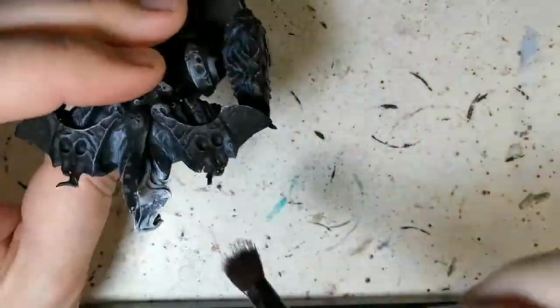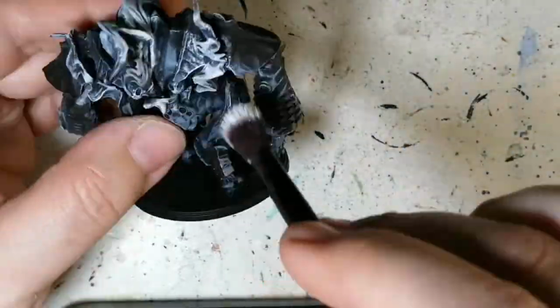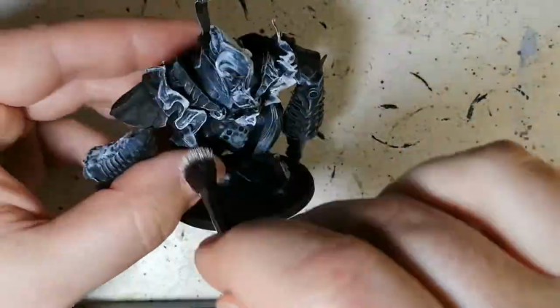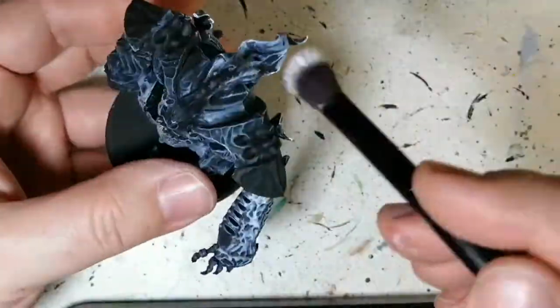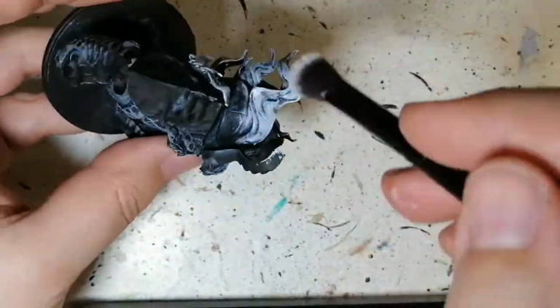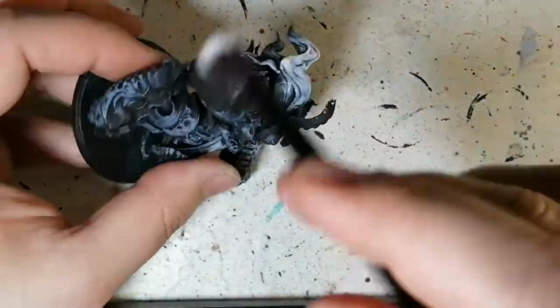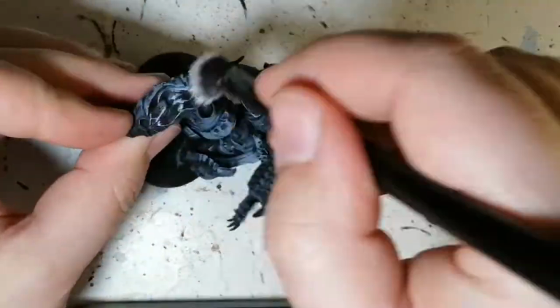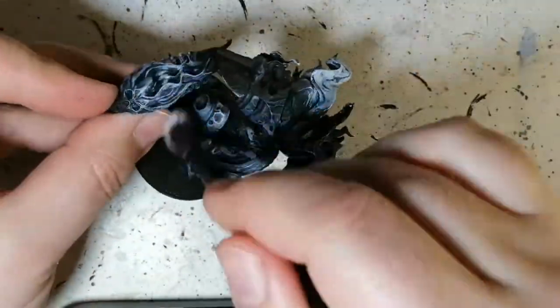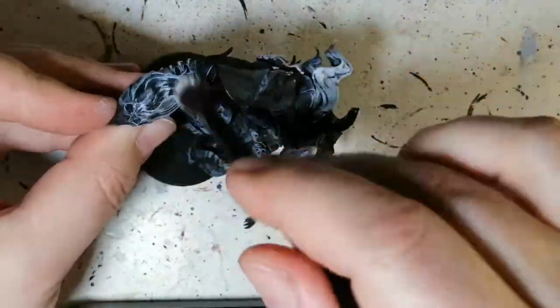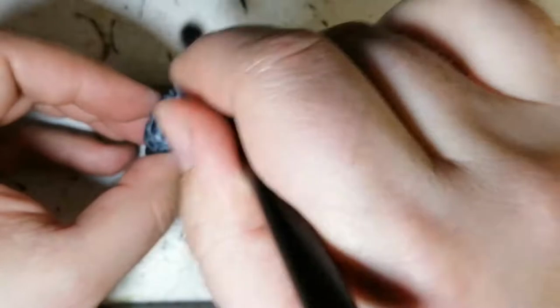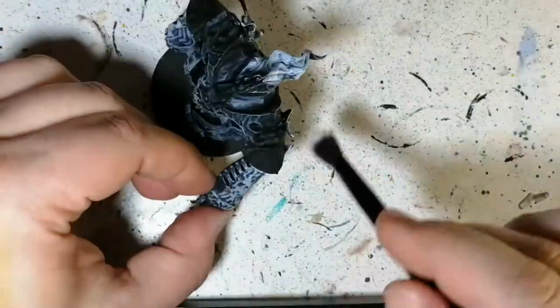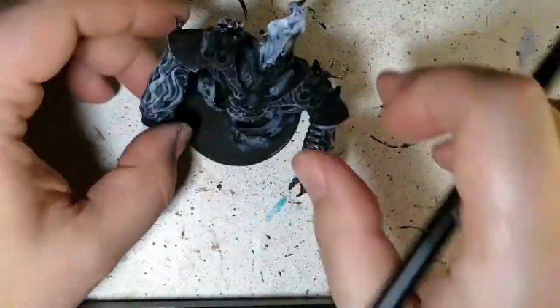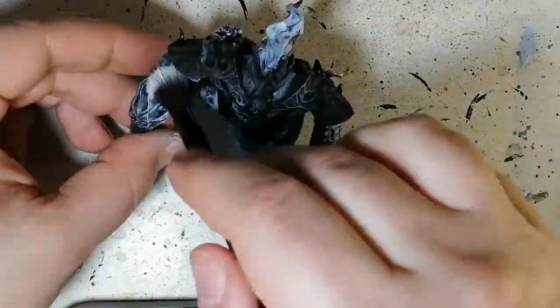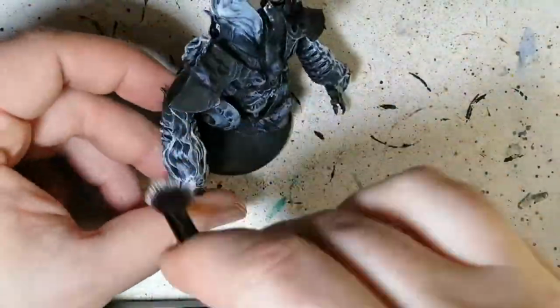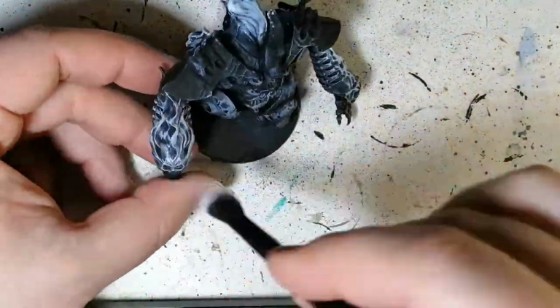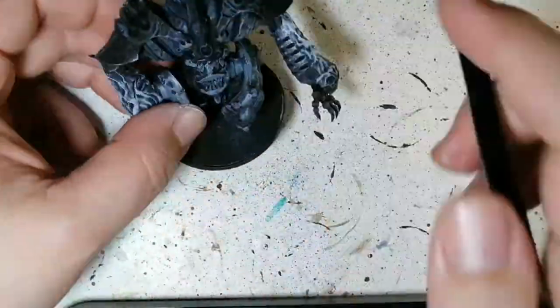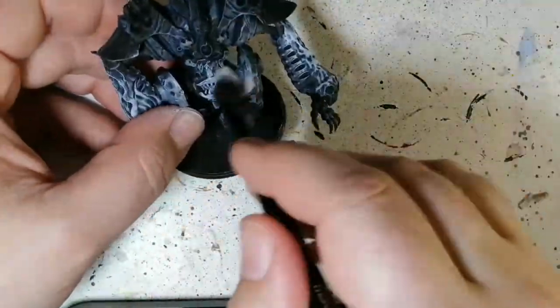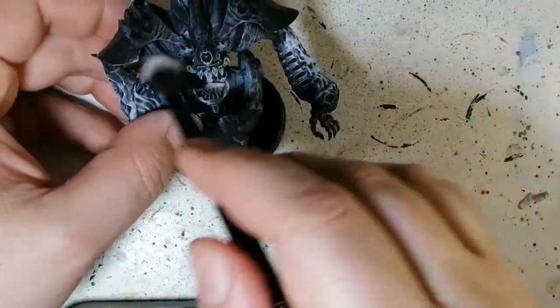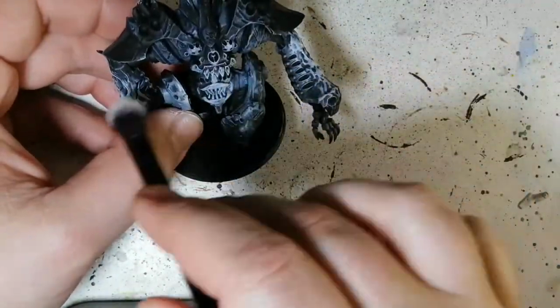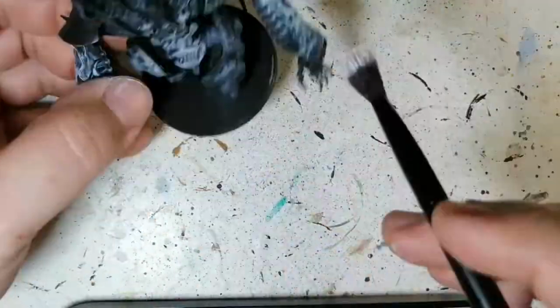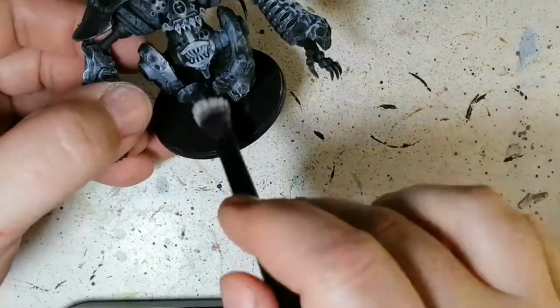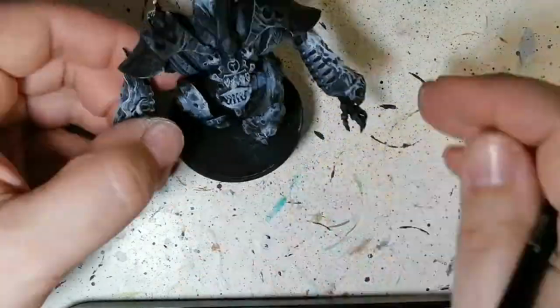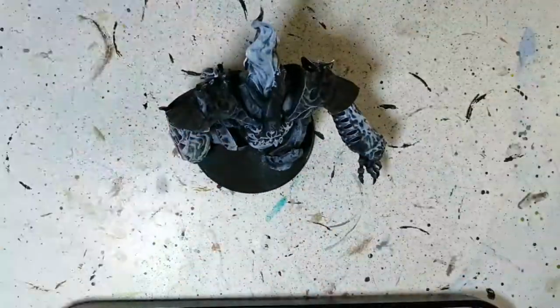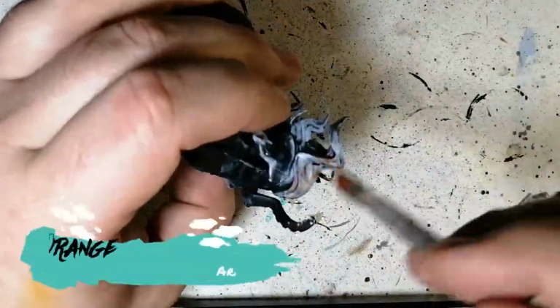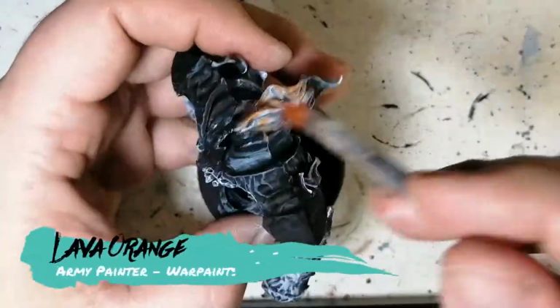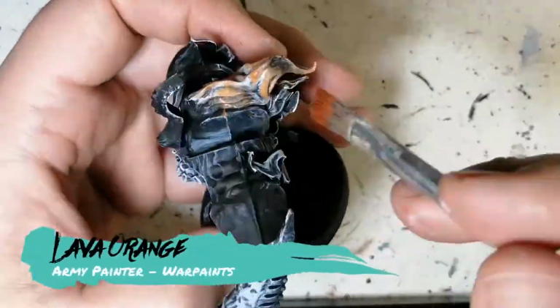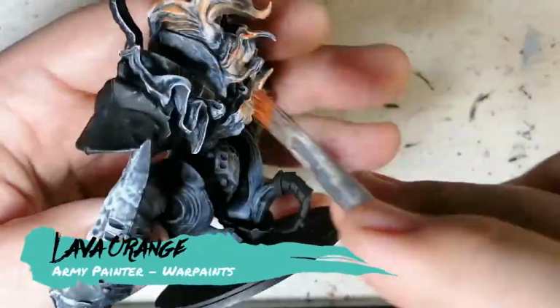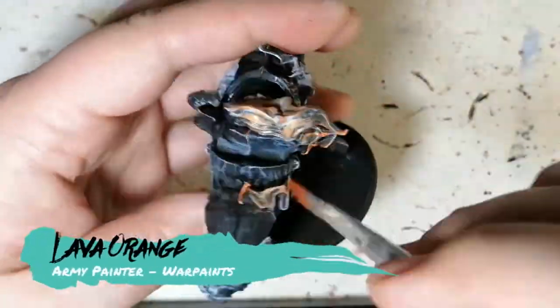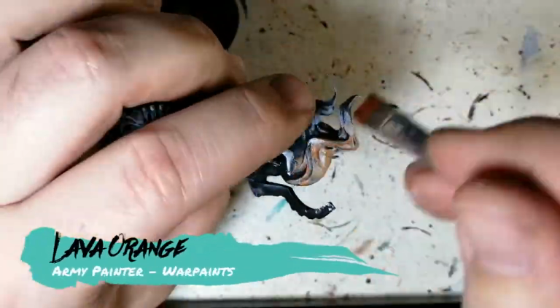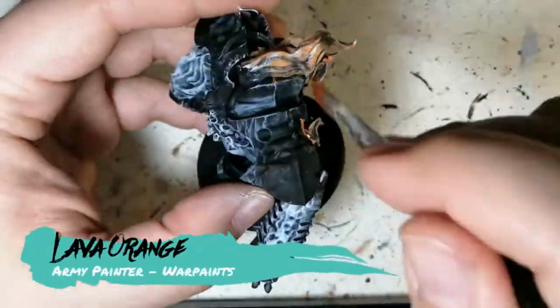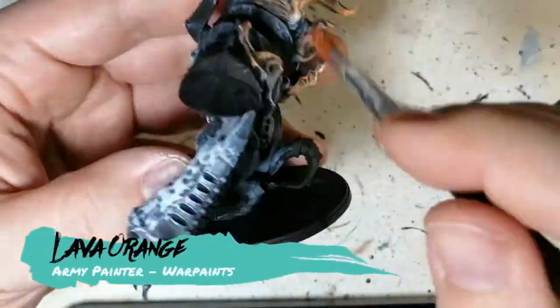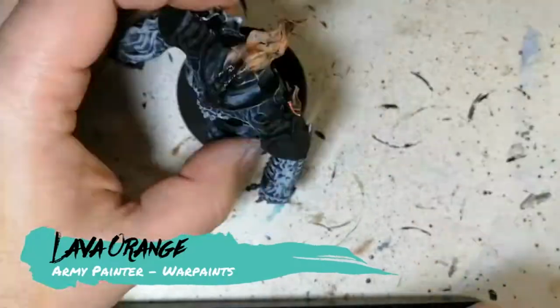Here we go, working on fire again — it seems to be my demise lately. If you've seen the Cerberus video, or a bunch of other ones, I've had a lot of fire lately. And to be honest, I suck with fire.